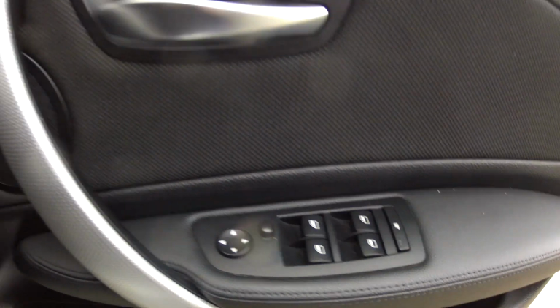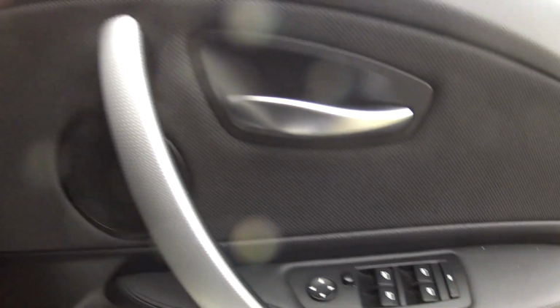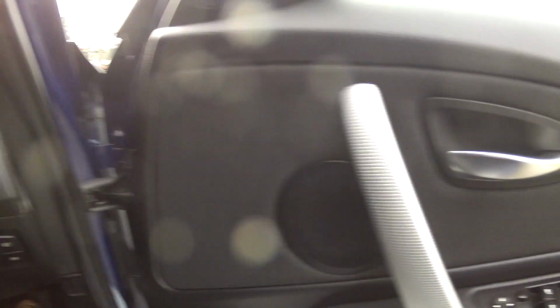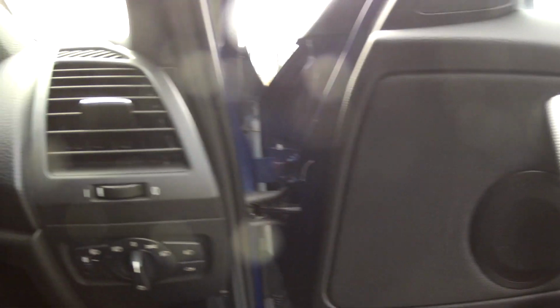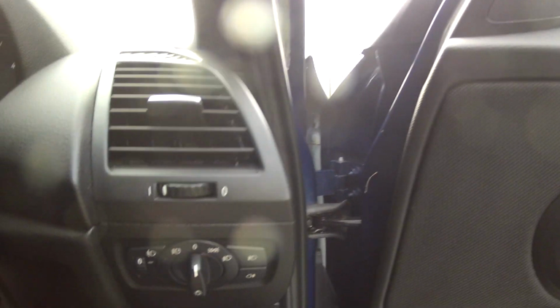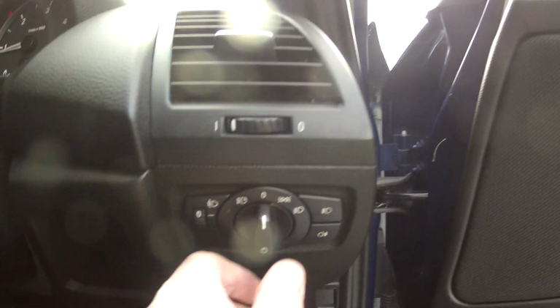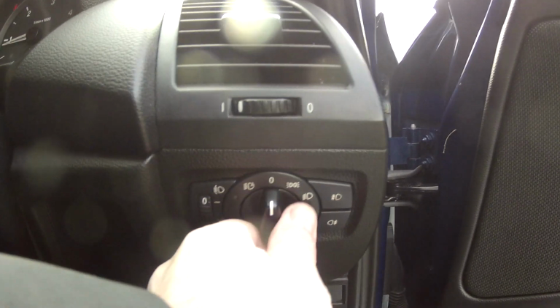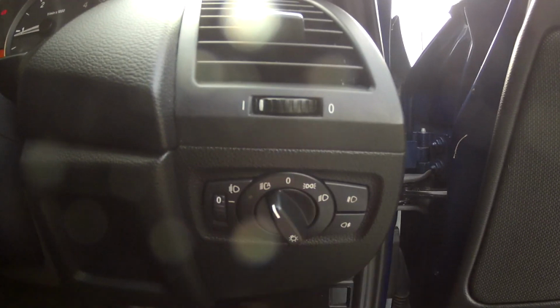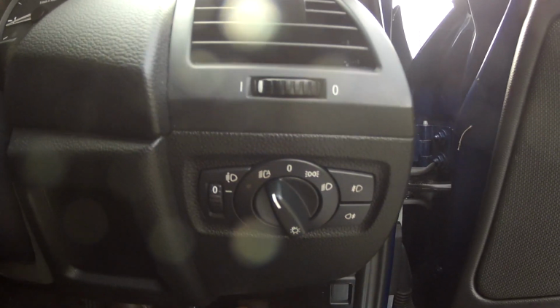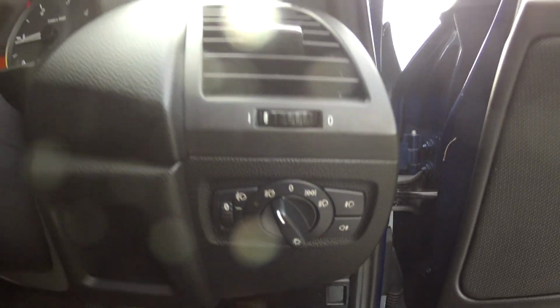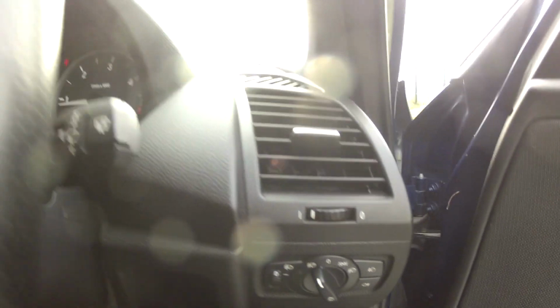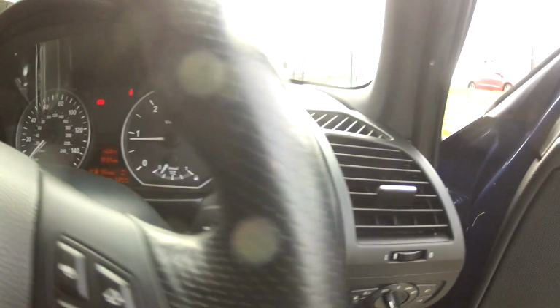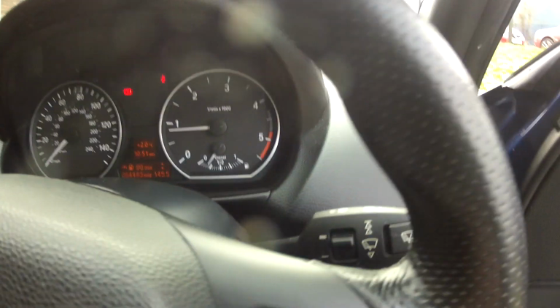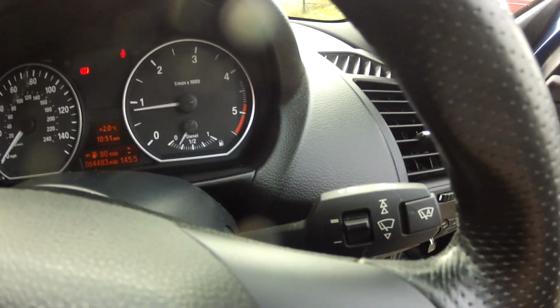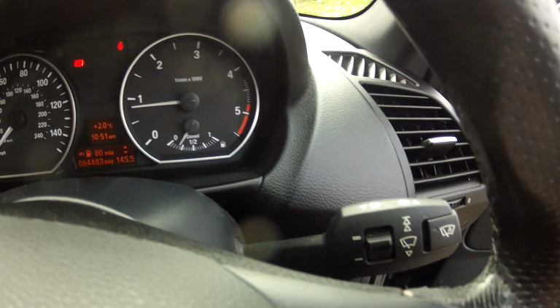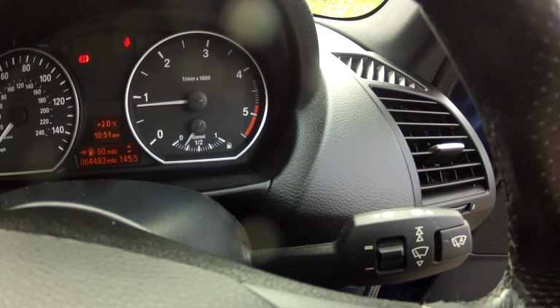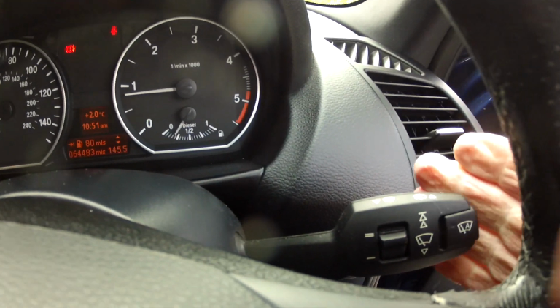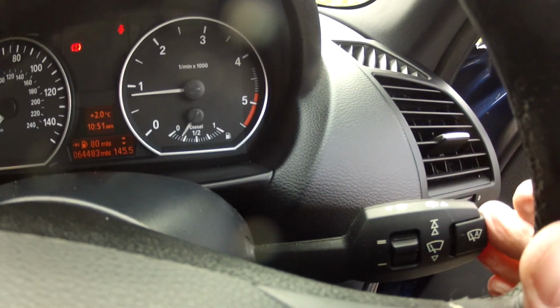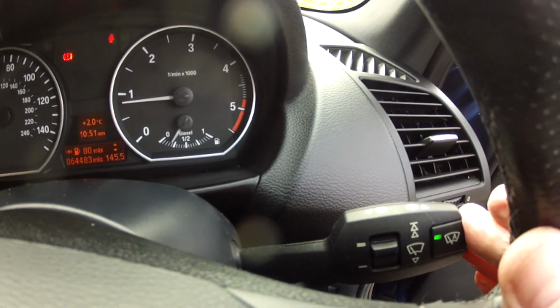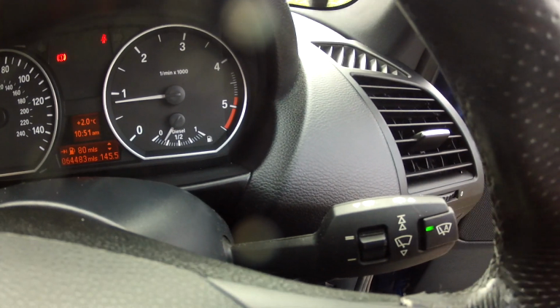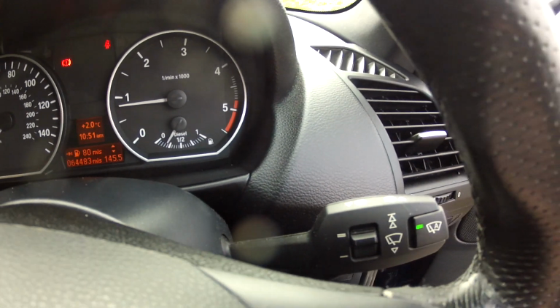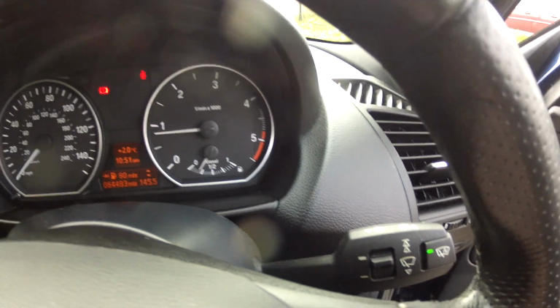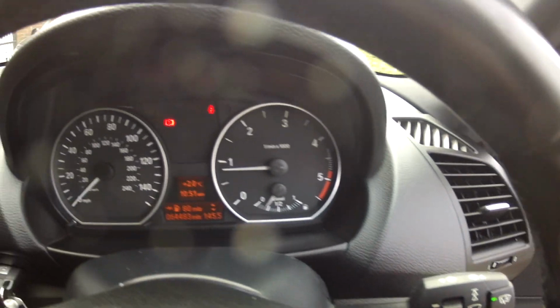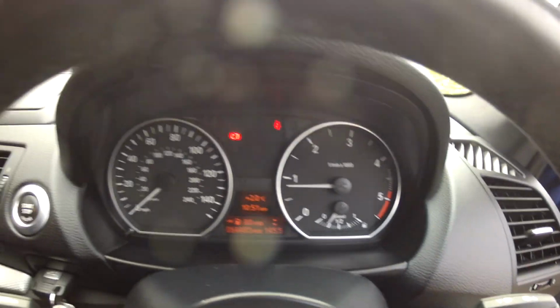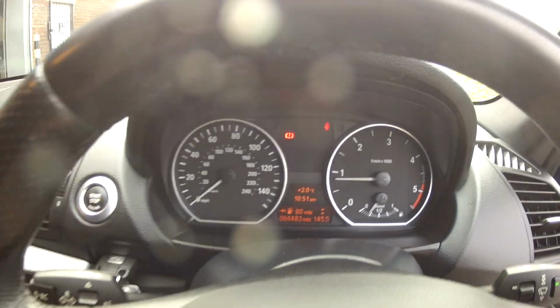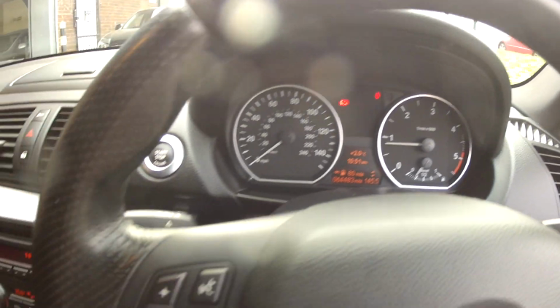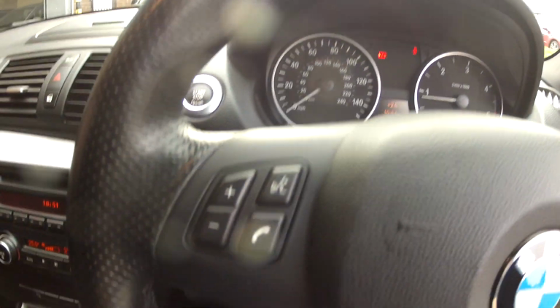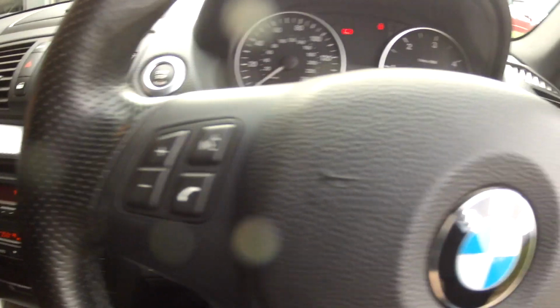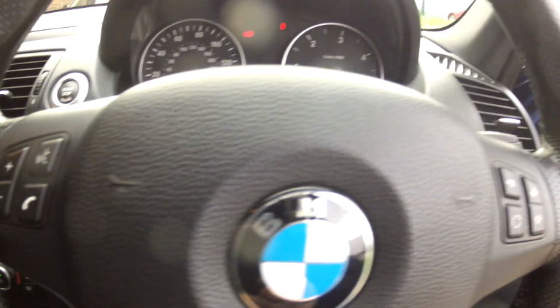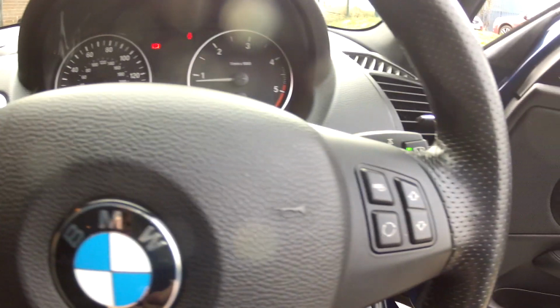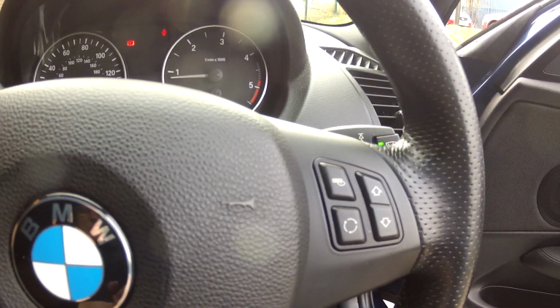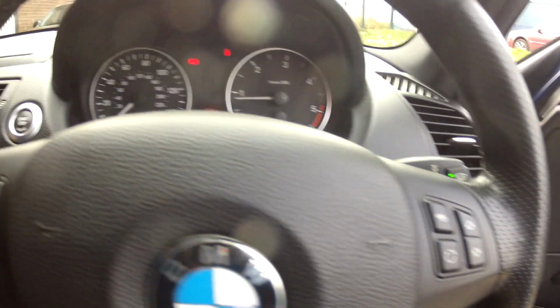We've got electric windows and electric door mirrors. We also have automatic headlights and automatic wipers as well, just turned on at the switch here. You've got the driver information system dashboard and the multifunction steering wheel.